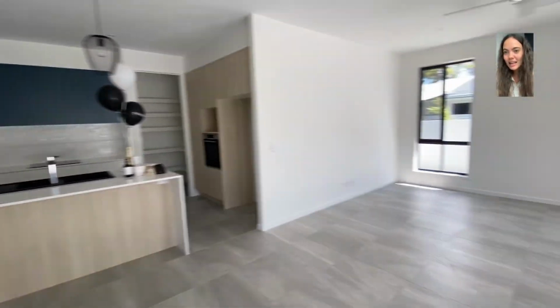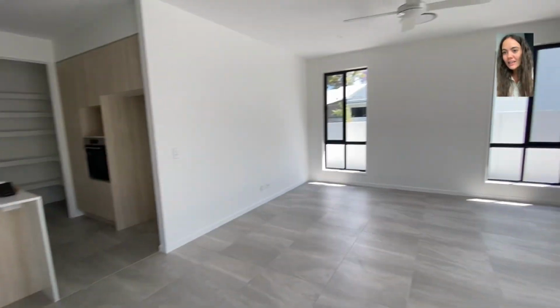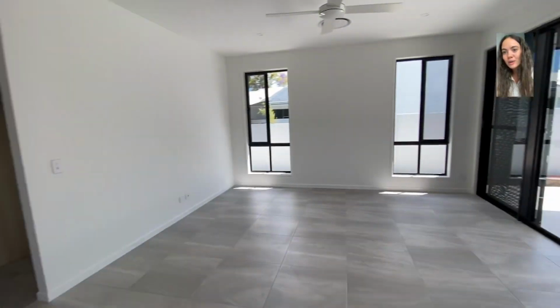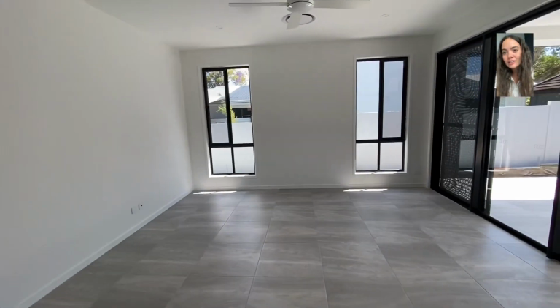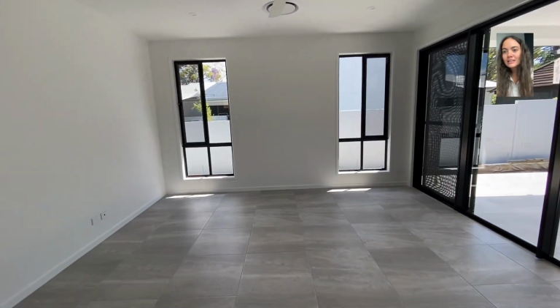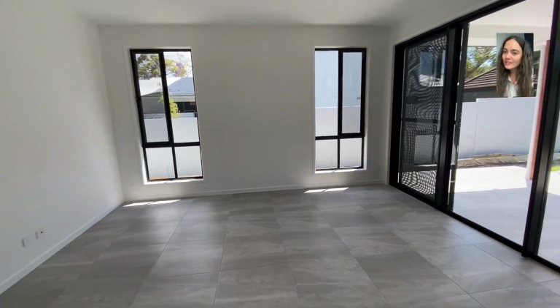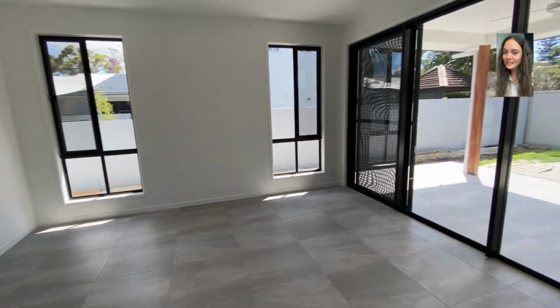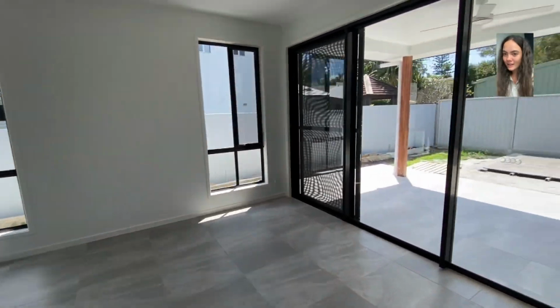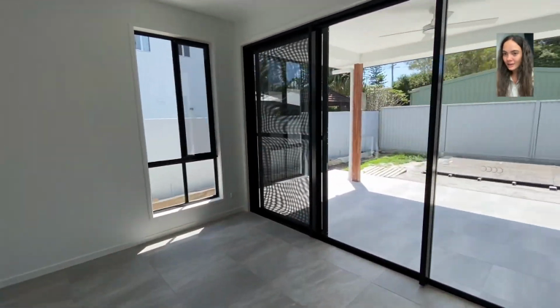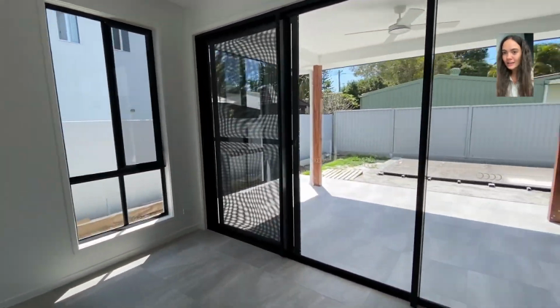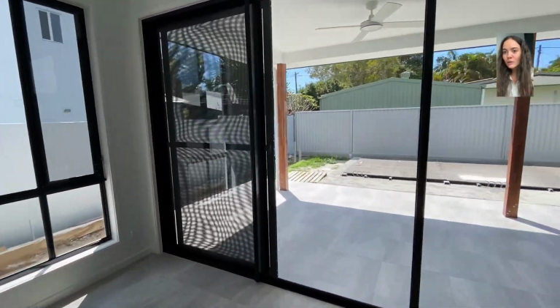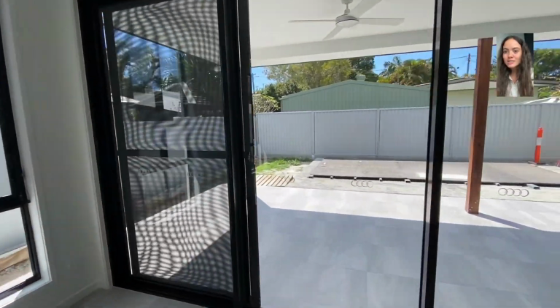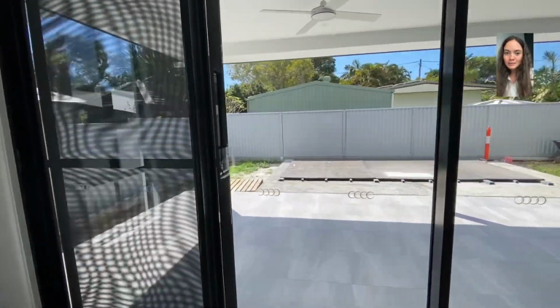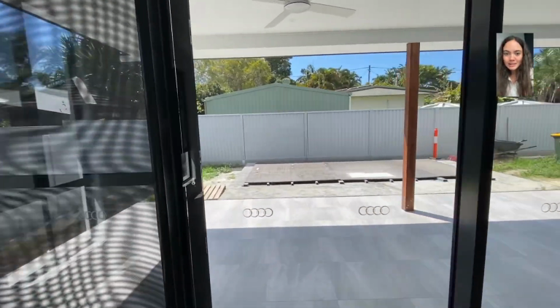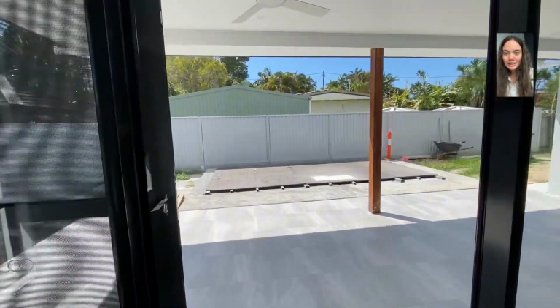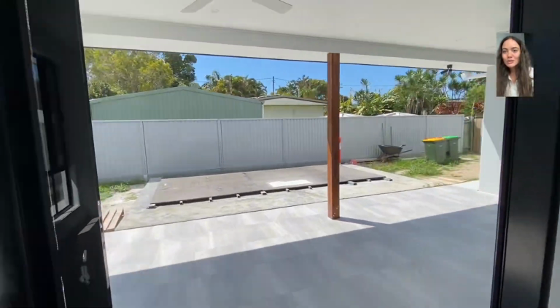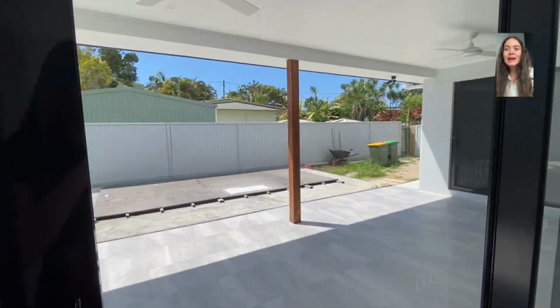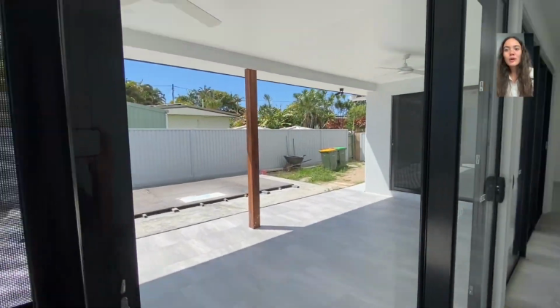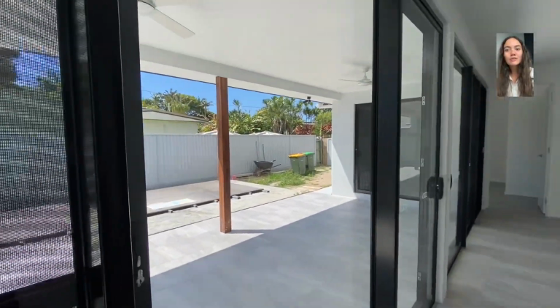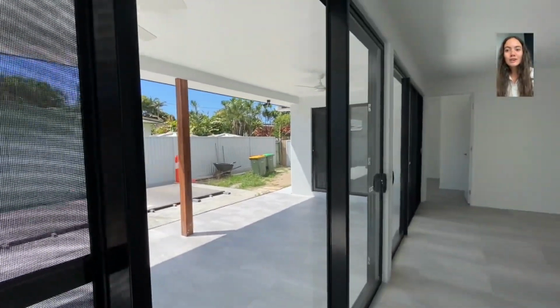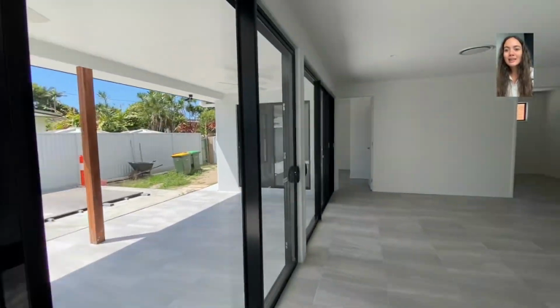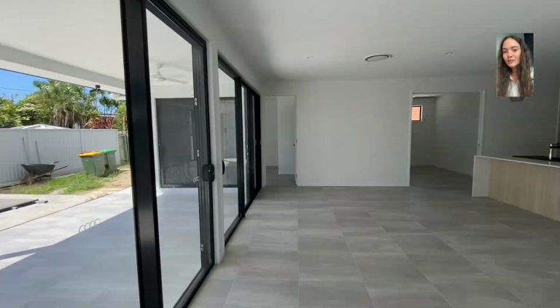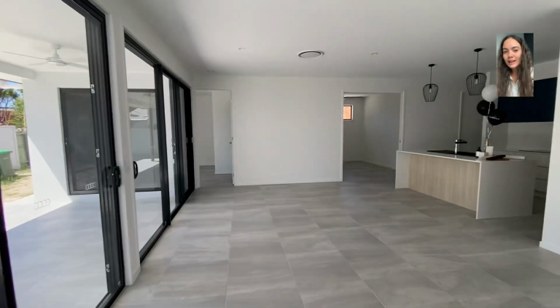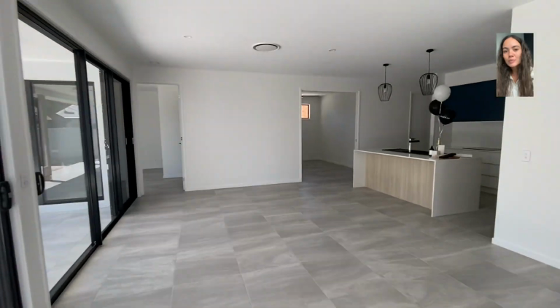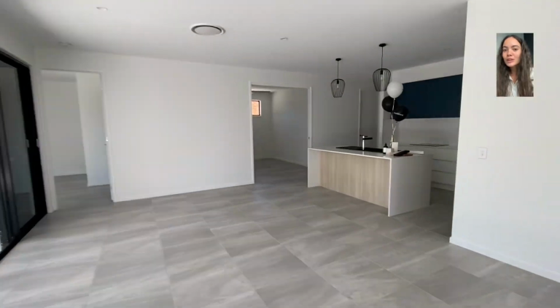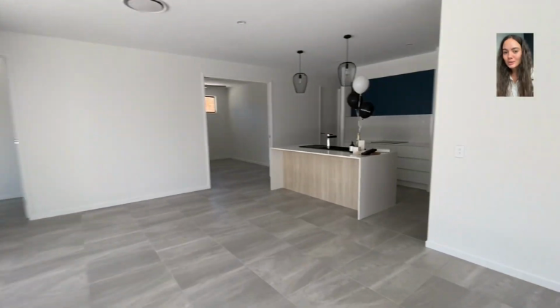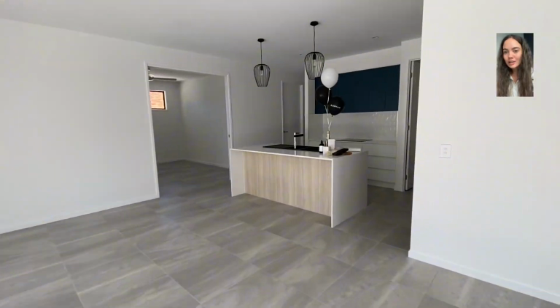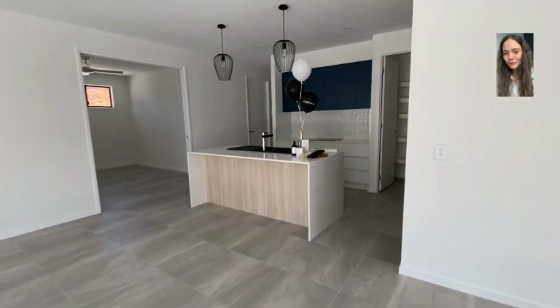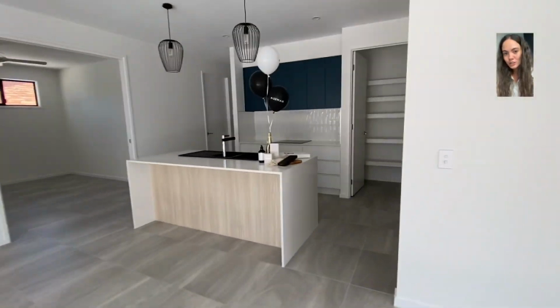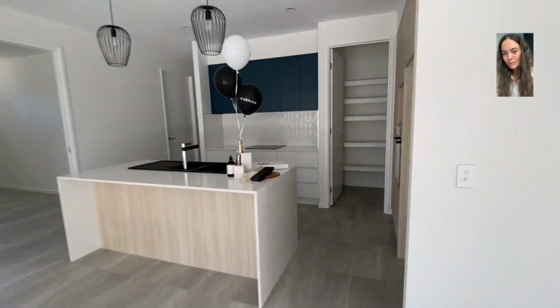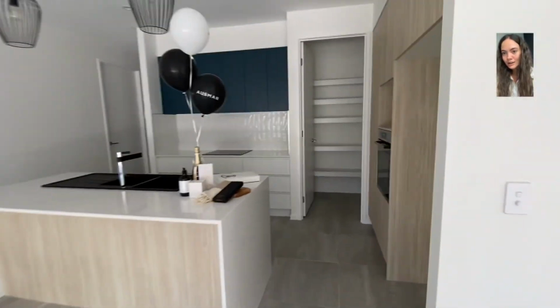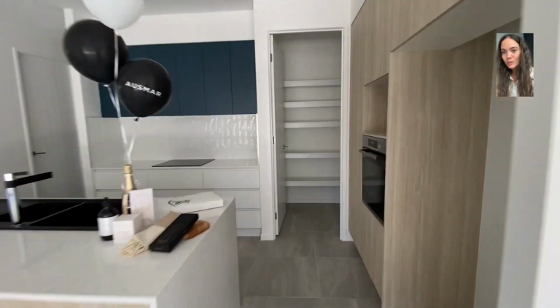And then we're in the living and dining area, which seamlessly connects to the outdoor alfresco. And they have a pool that is also getting finished at the back there as well.